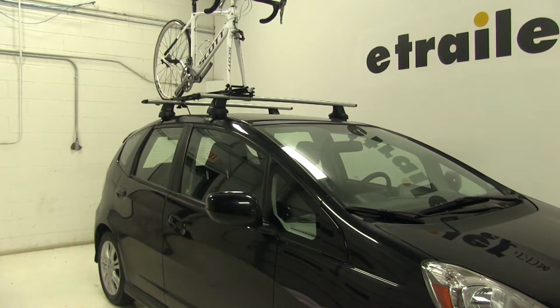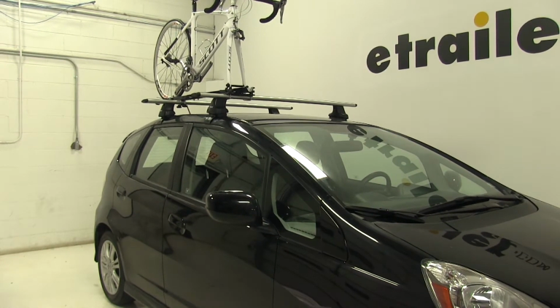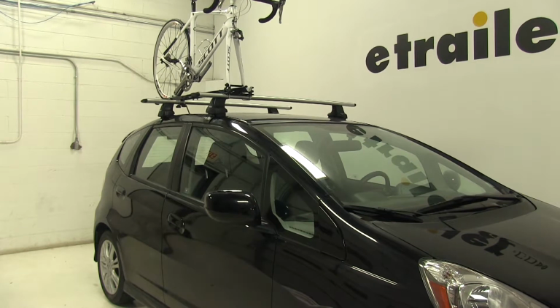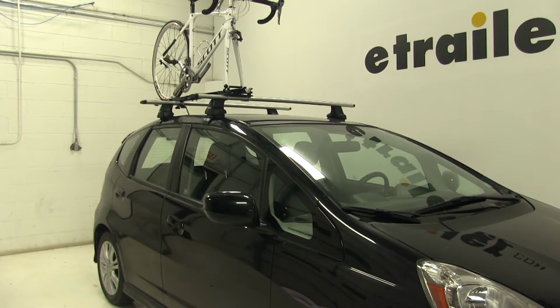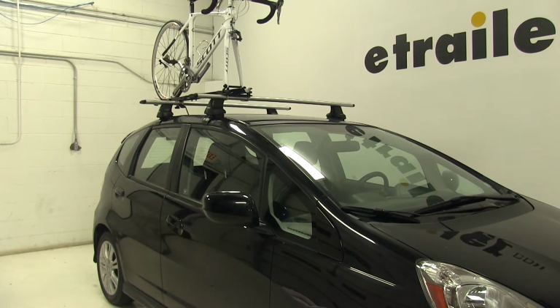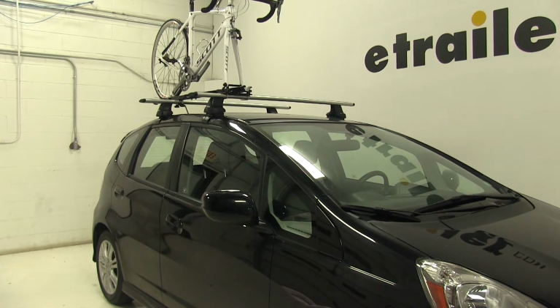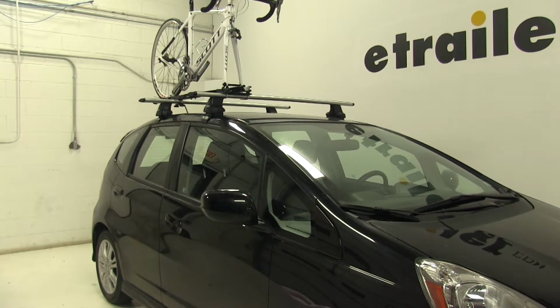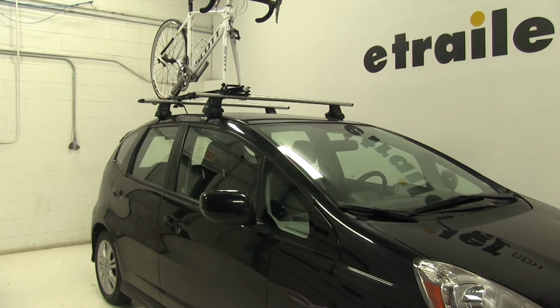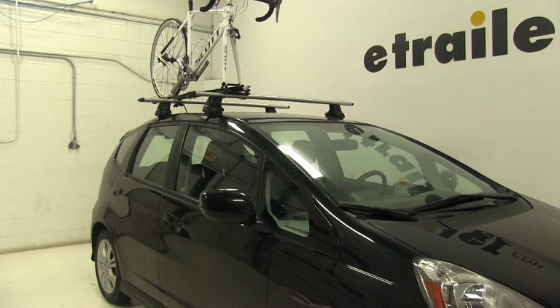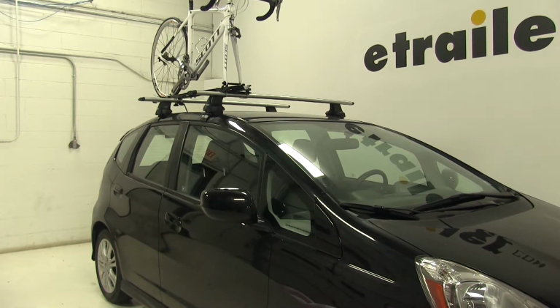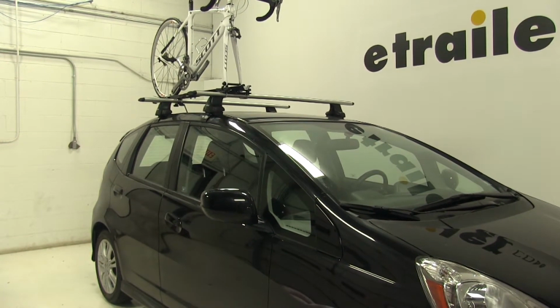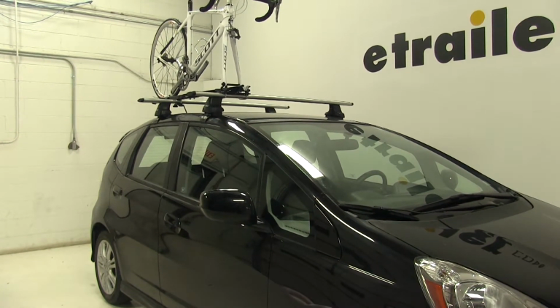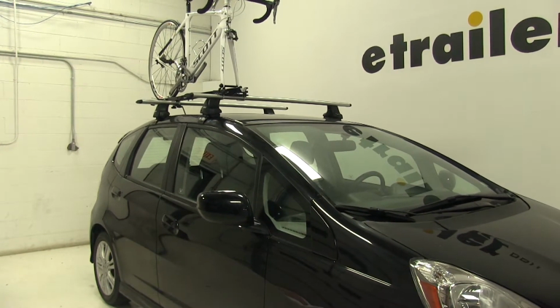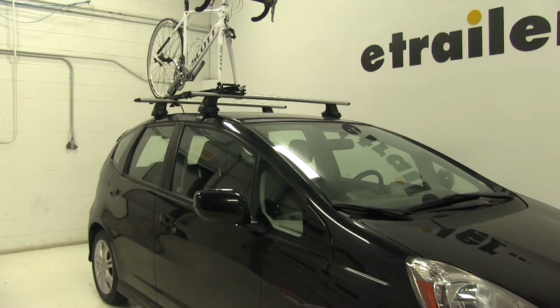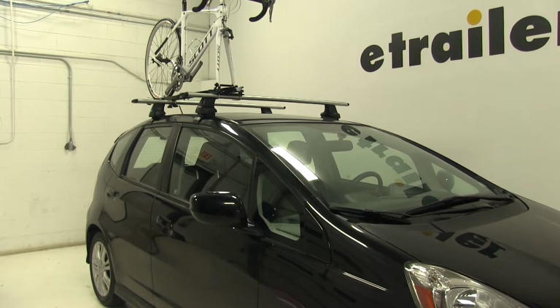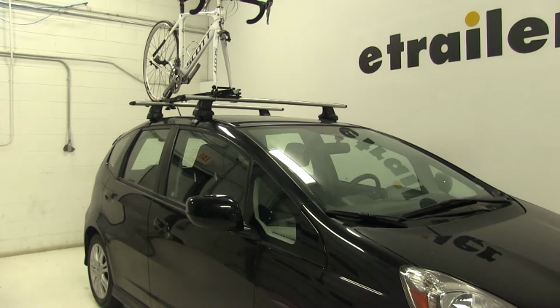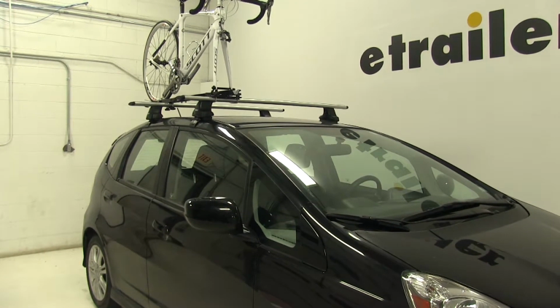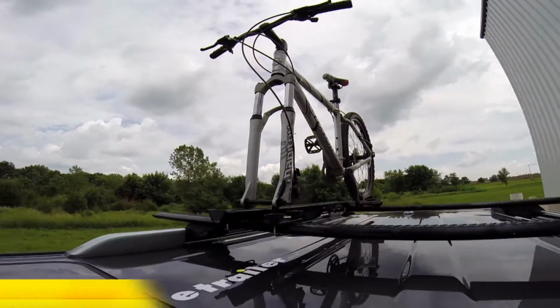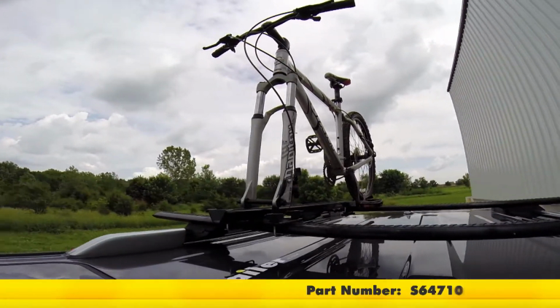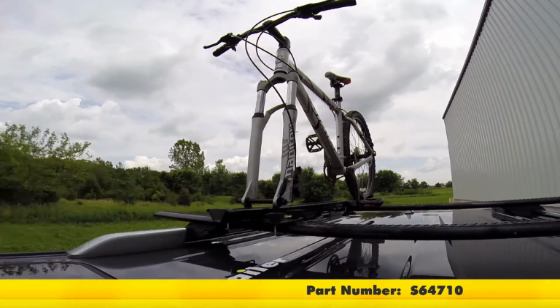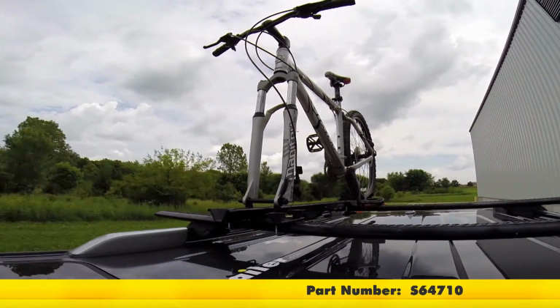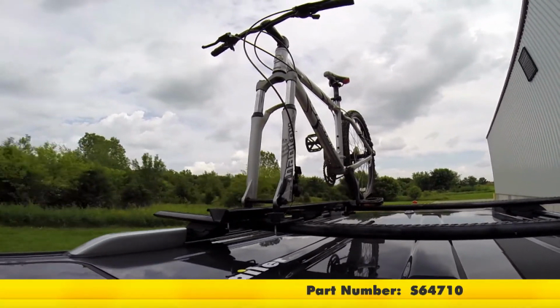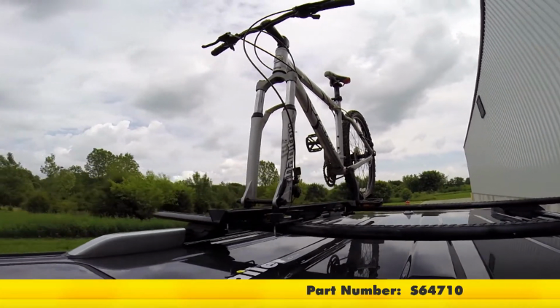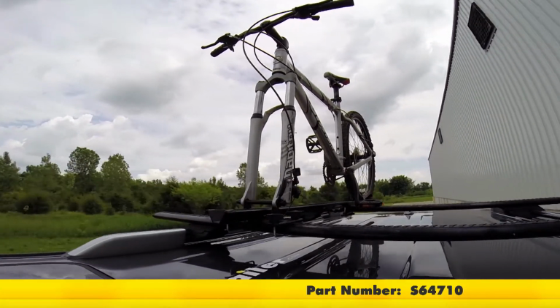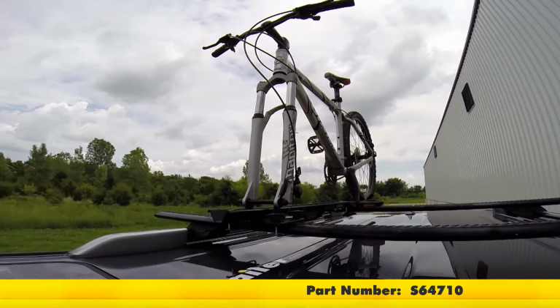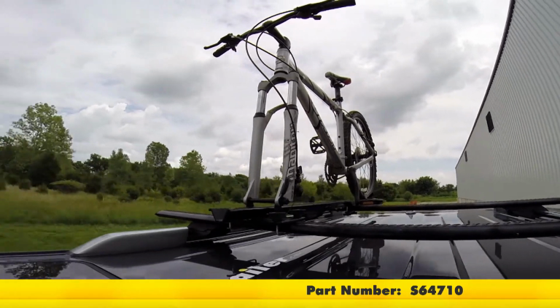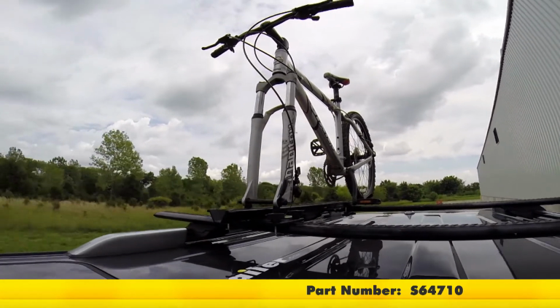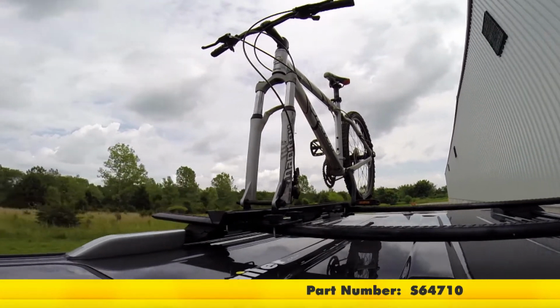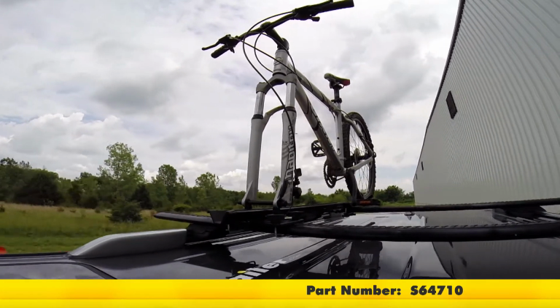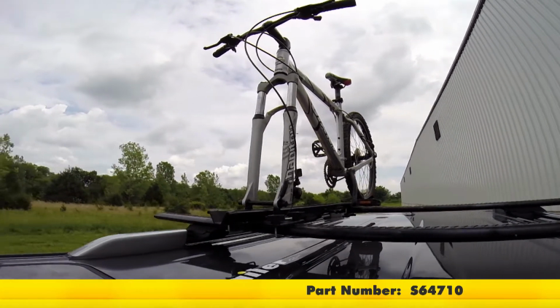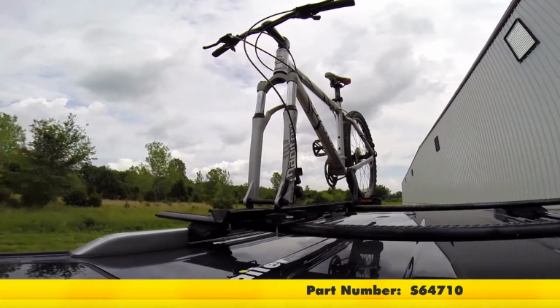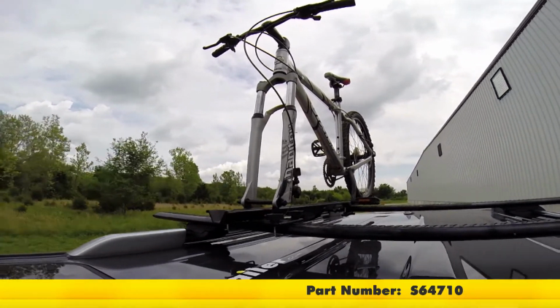We'll go ahead and take it through our slalom course, our alternating bumps course, and our solid bumps, so you can get an idea of how it looks going down the road. Here on our test course, we'll go ahead and take it through the slalom. This will show you the side-to-side action, such as sharp corners or evasive maneuvers.